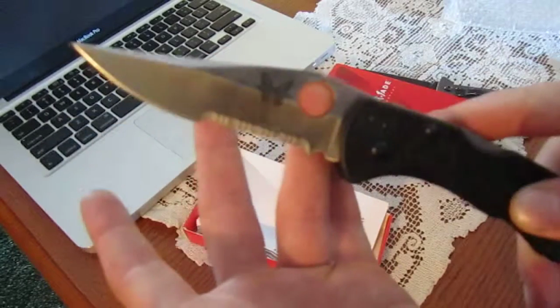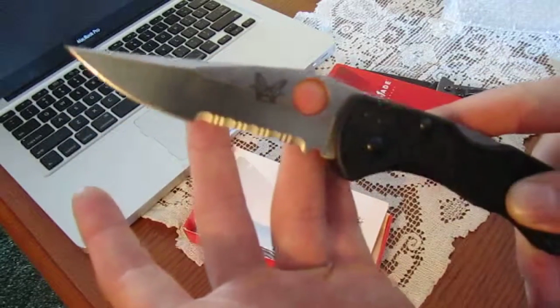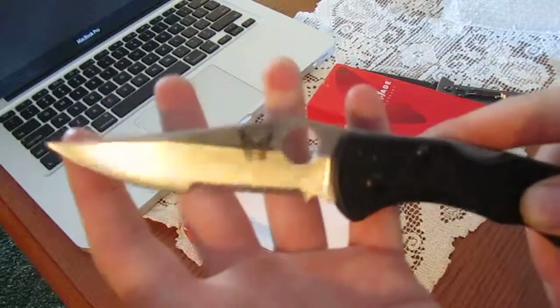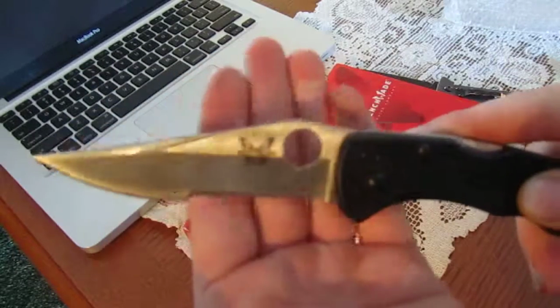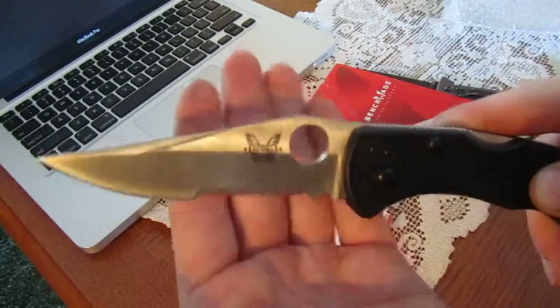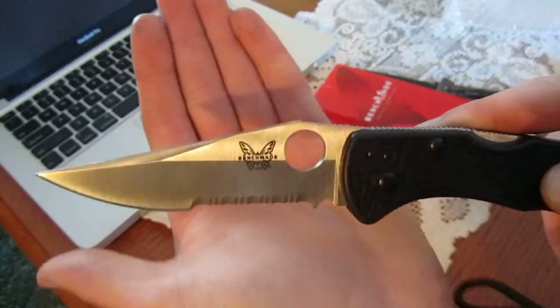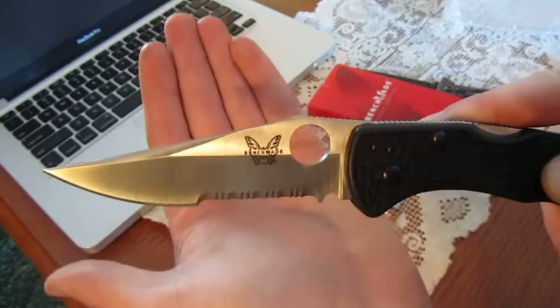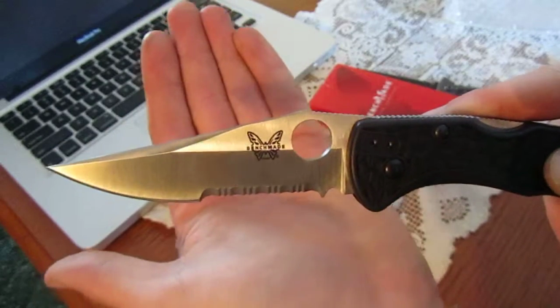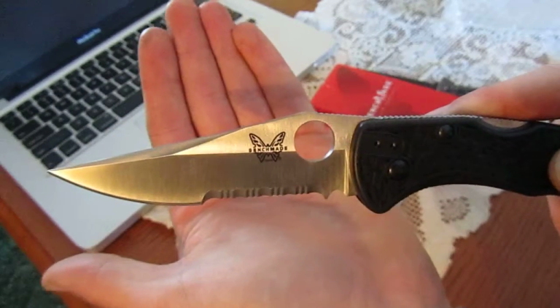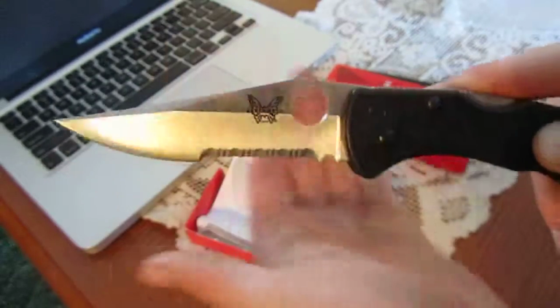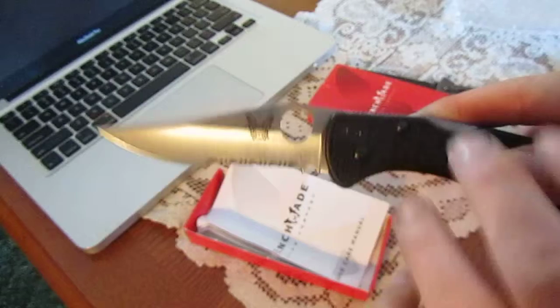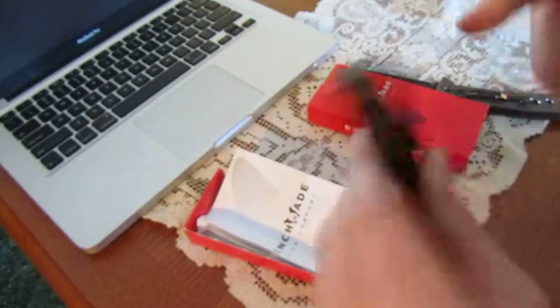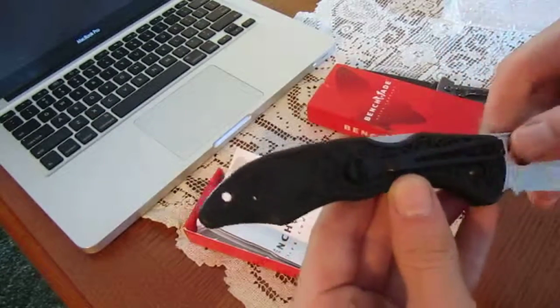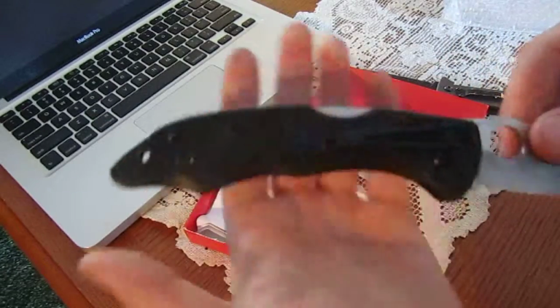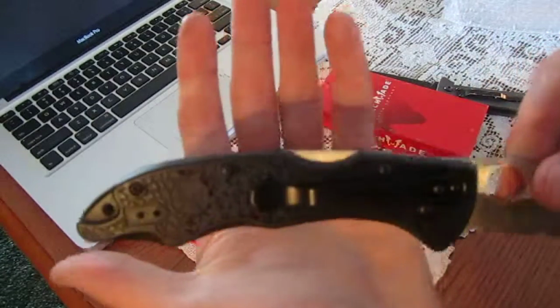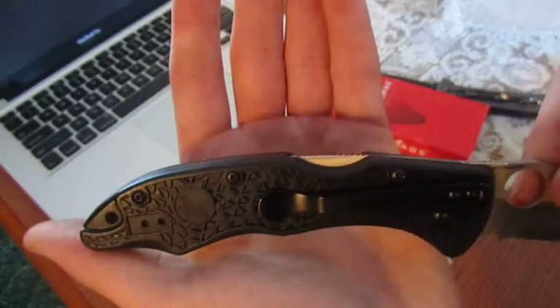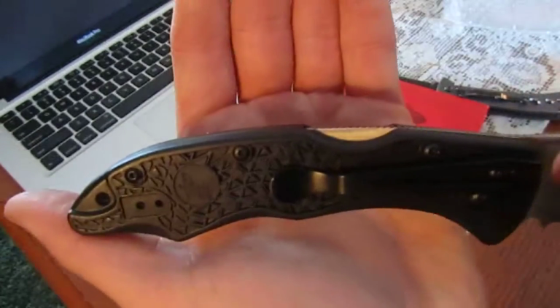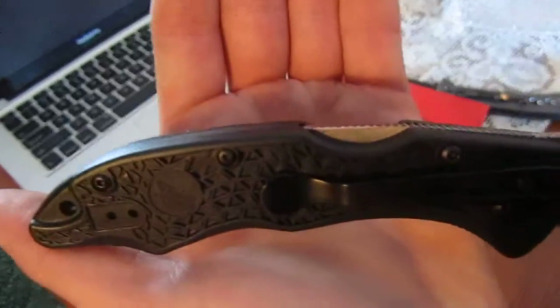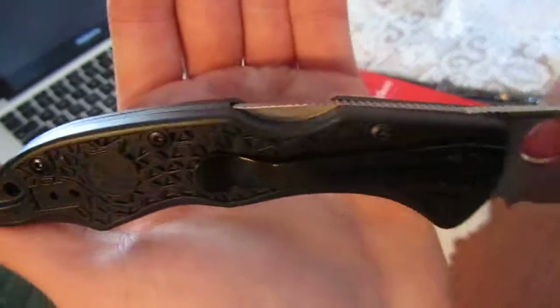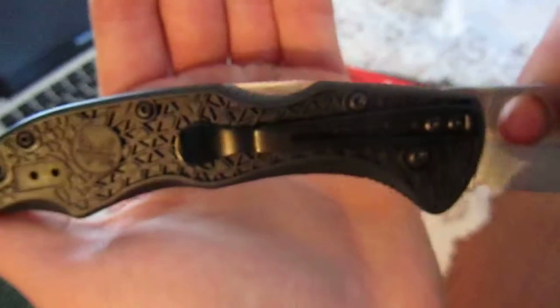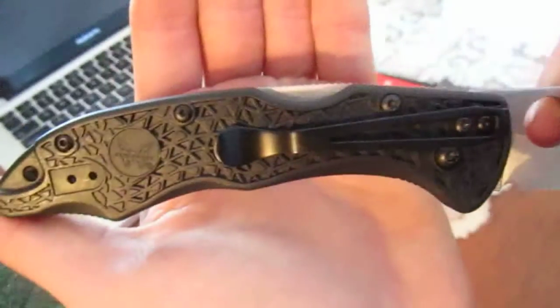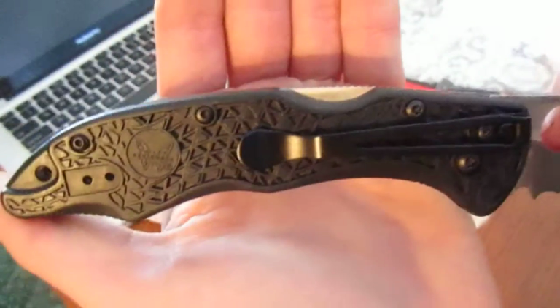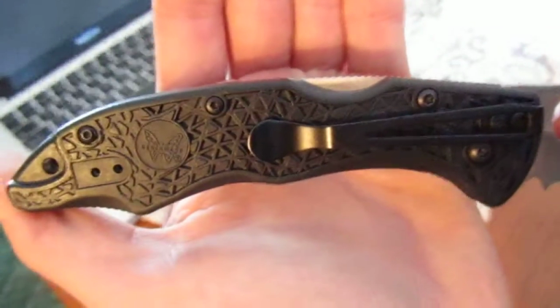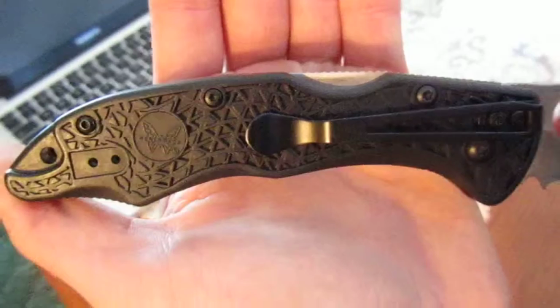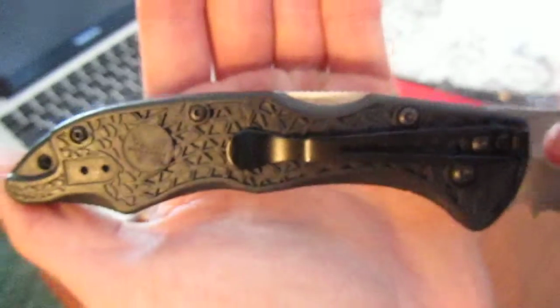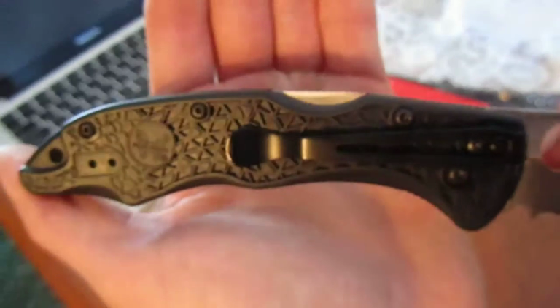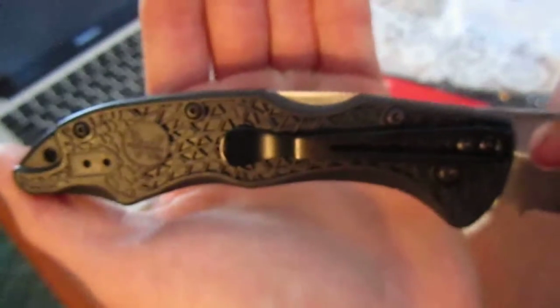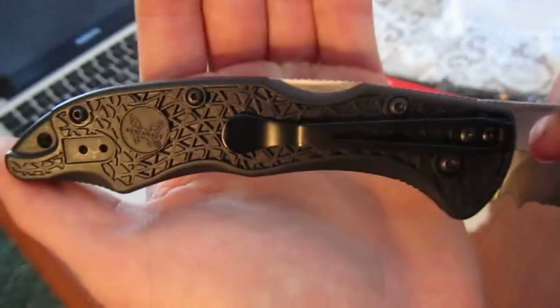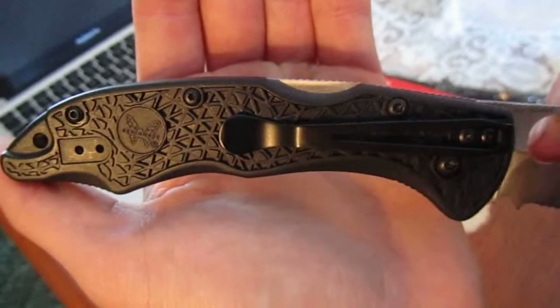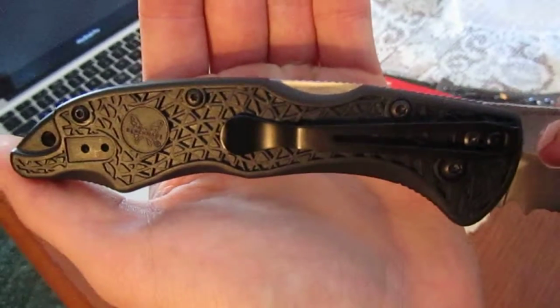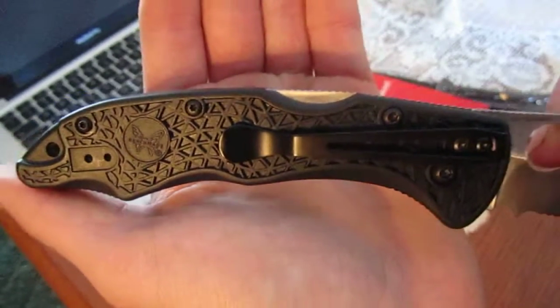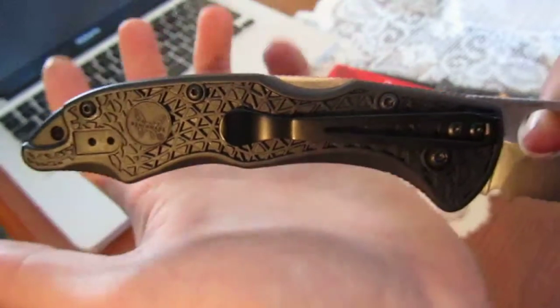The spydey hole — I don't have any knives from Spyderco, so this is my first knife with a spydey hole. The knife, although it is made in China, is fully serviceable. You can take all the screws out and work on it. Adjustable pivot and a four-way positional pocket clip.